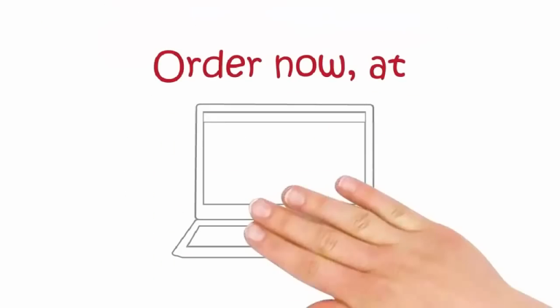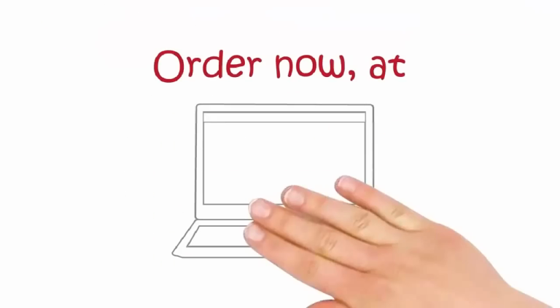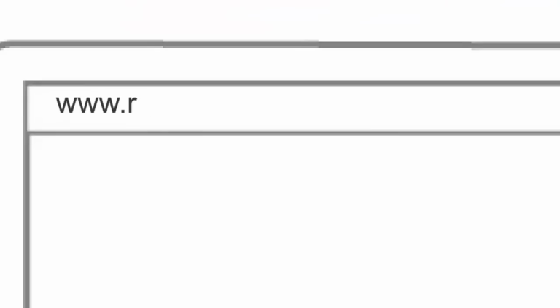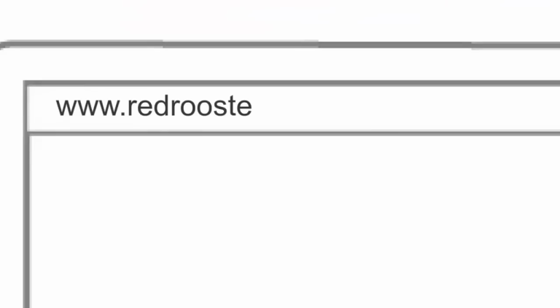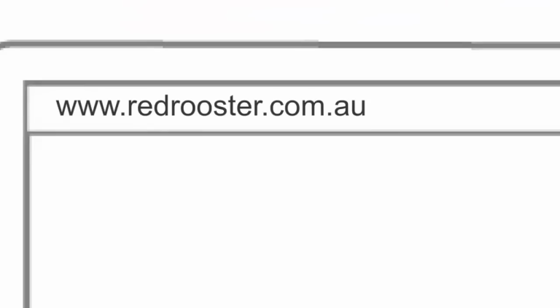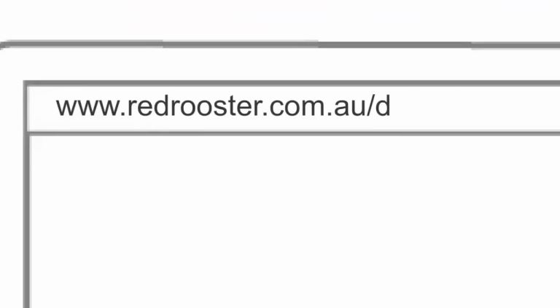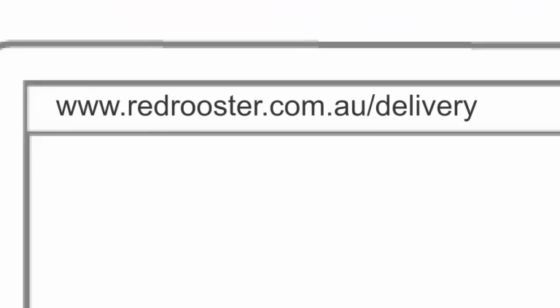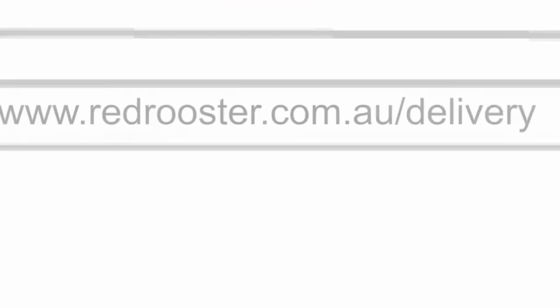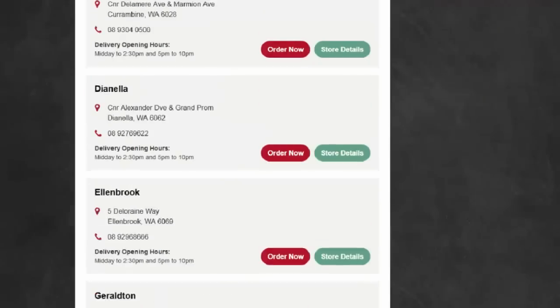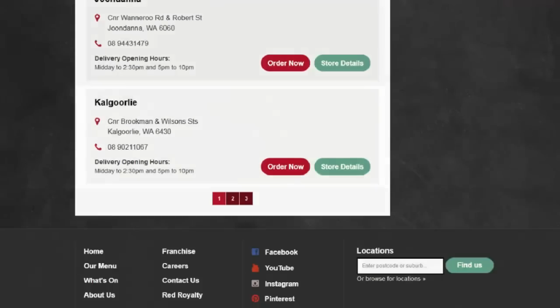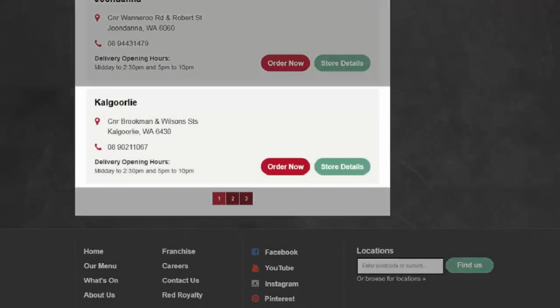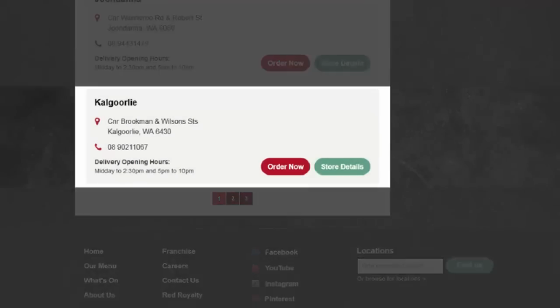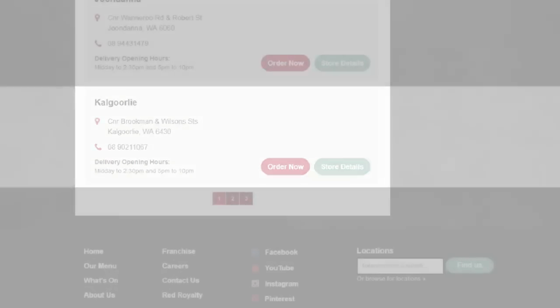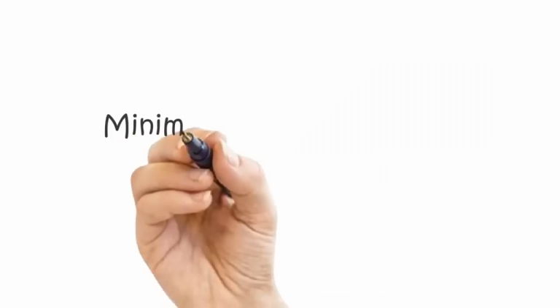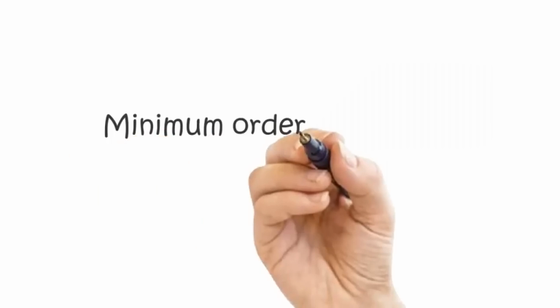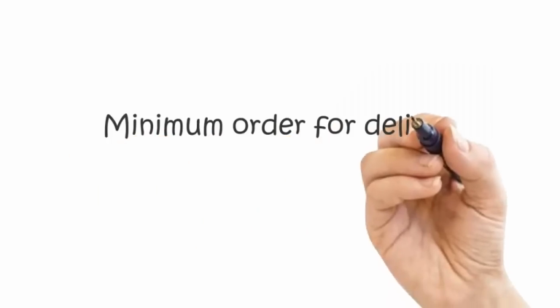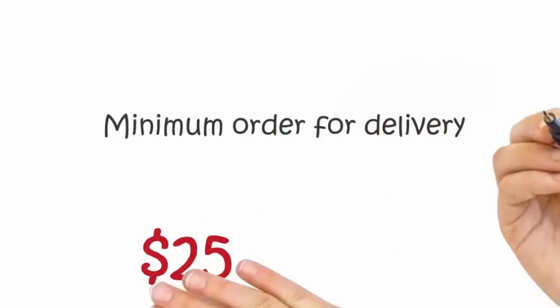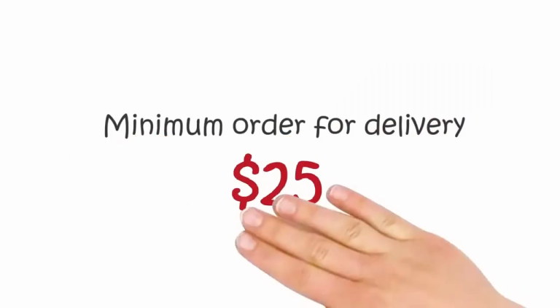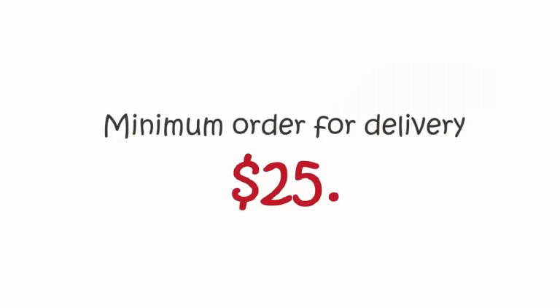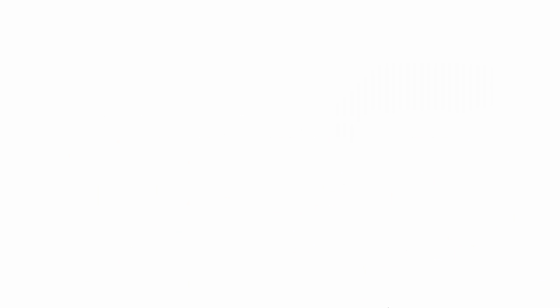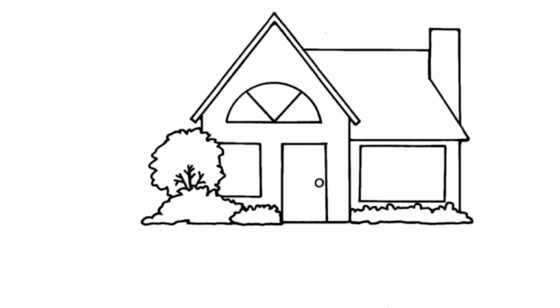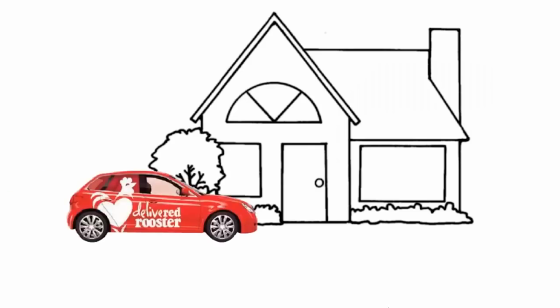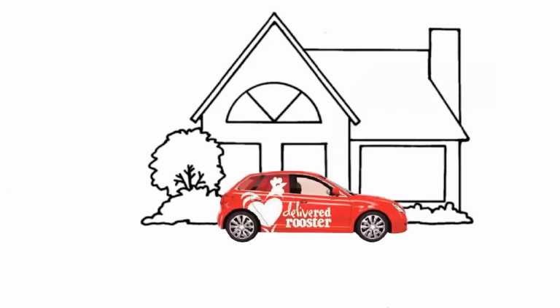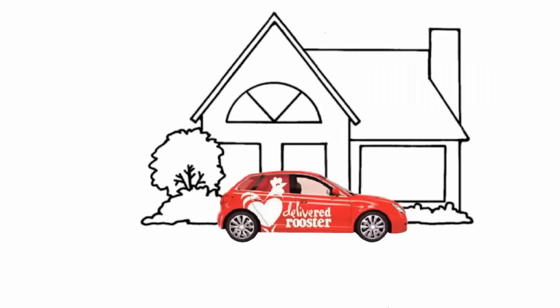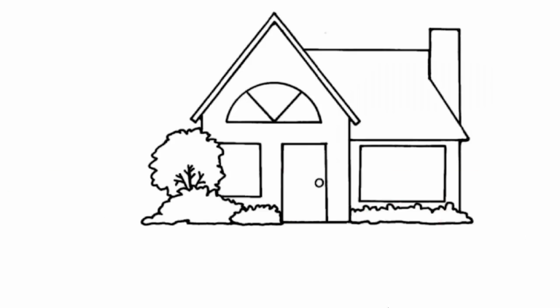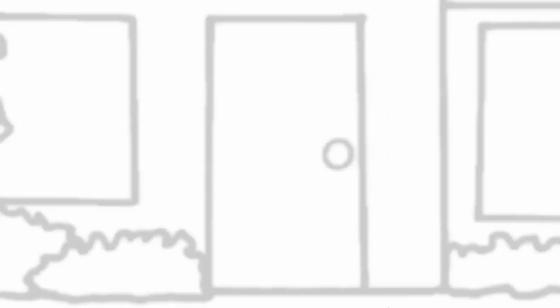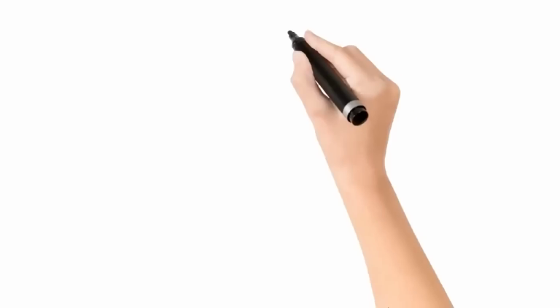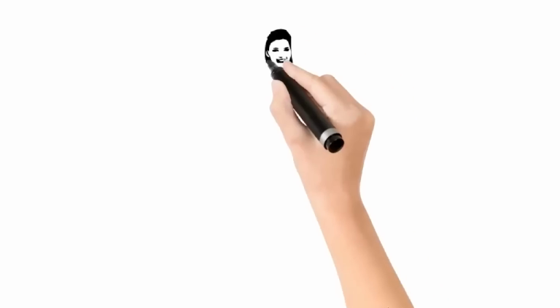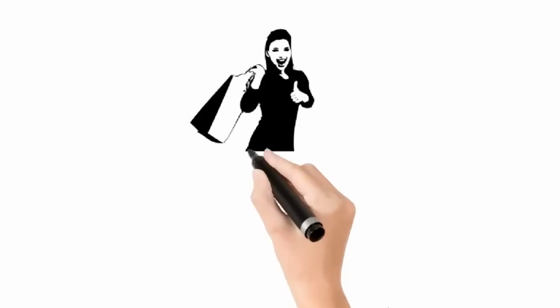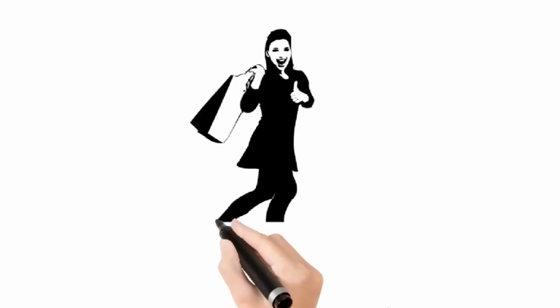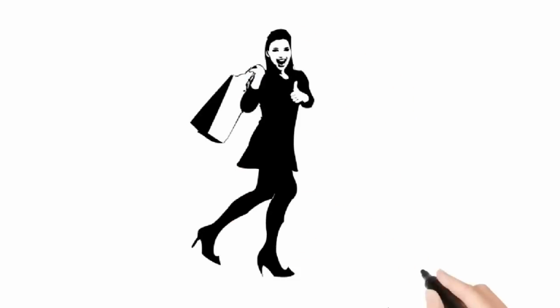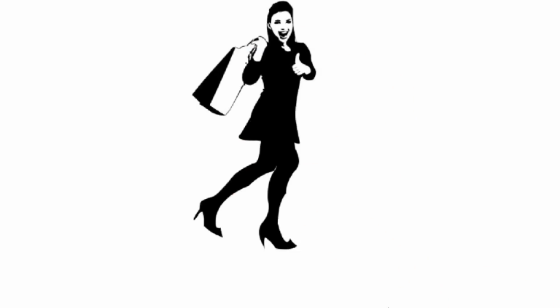Order now at redrooster.com.au/delivery, then click Kalgoorlie. Minimum order for delivery $25. Red Rooster, tender loving chicken.